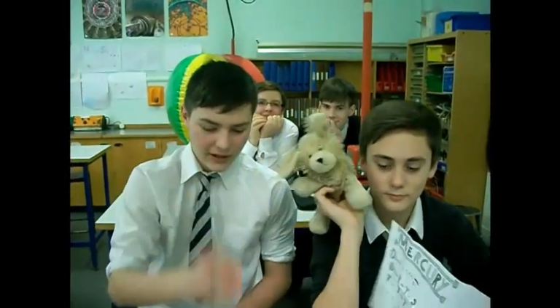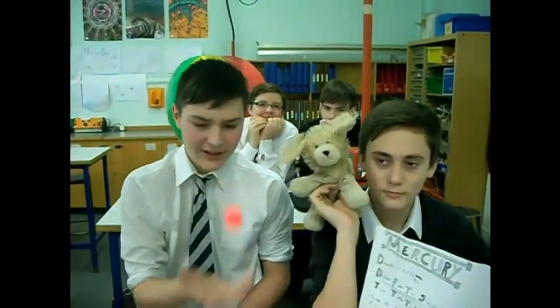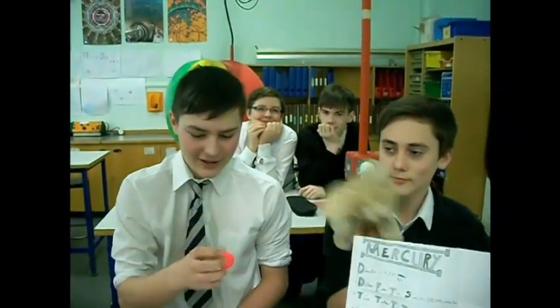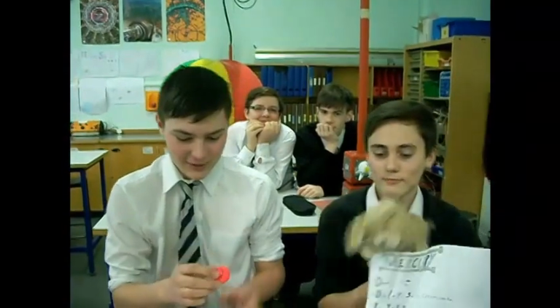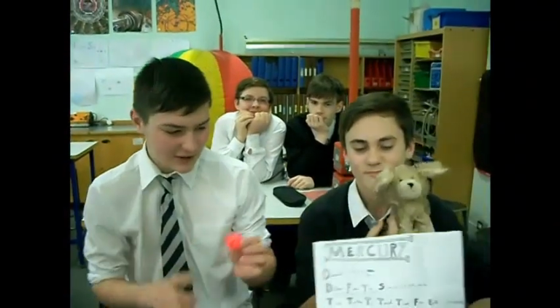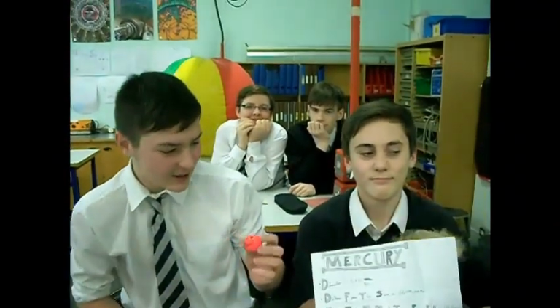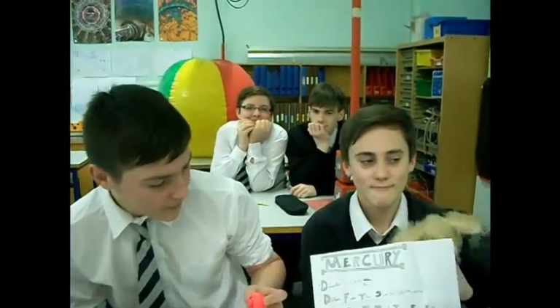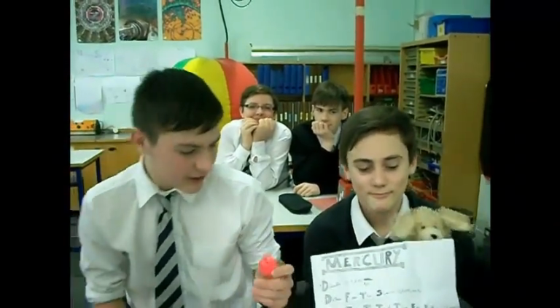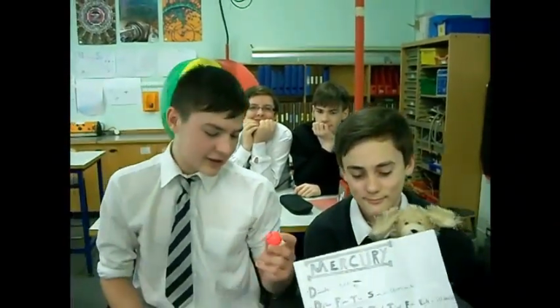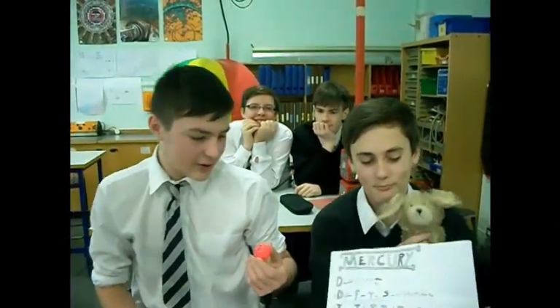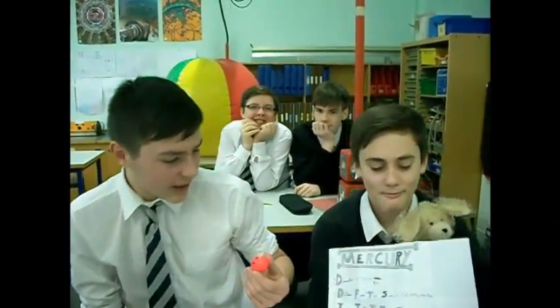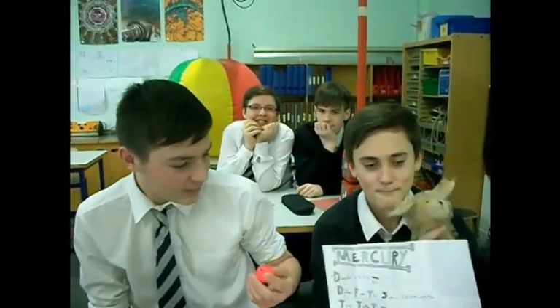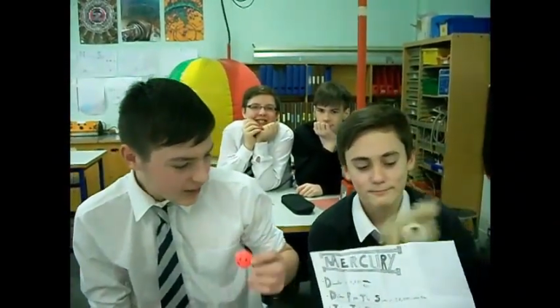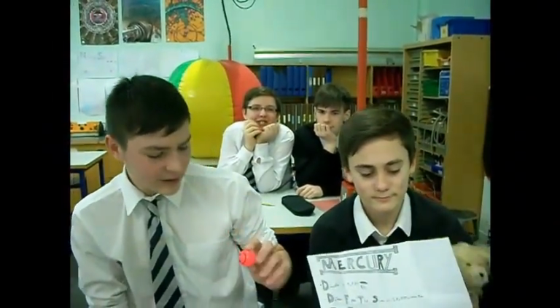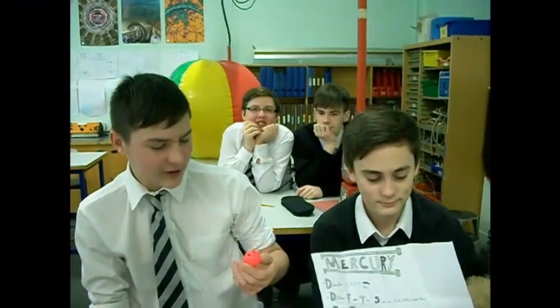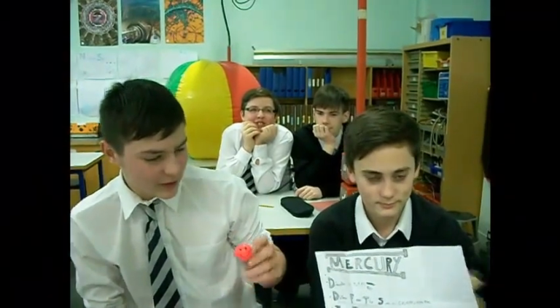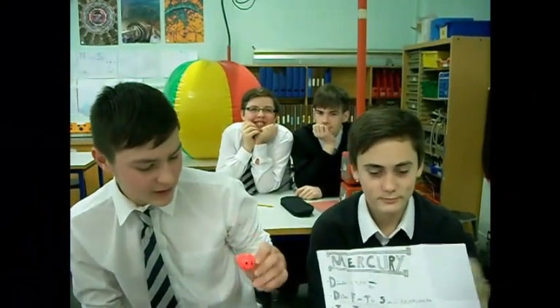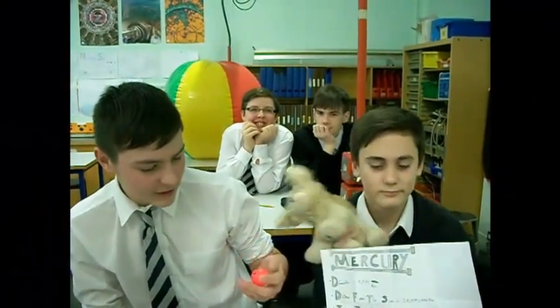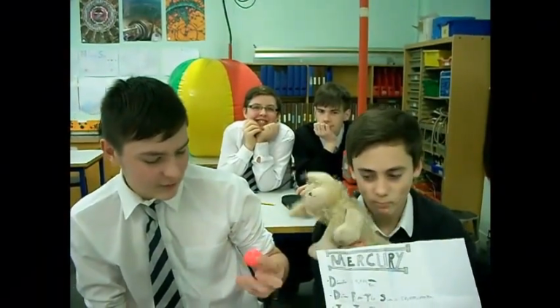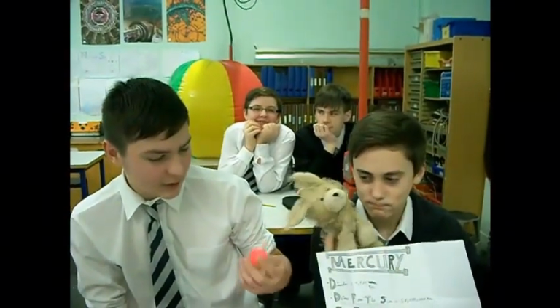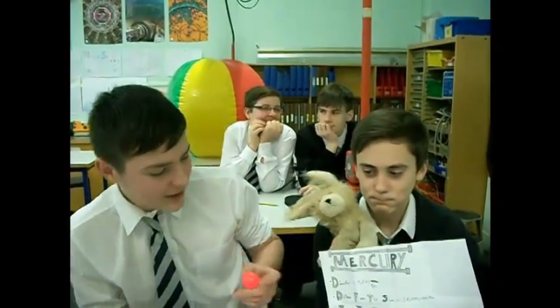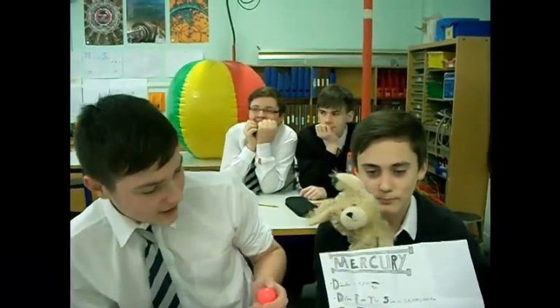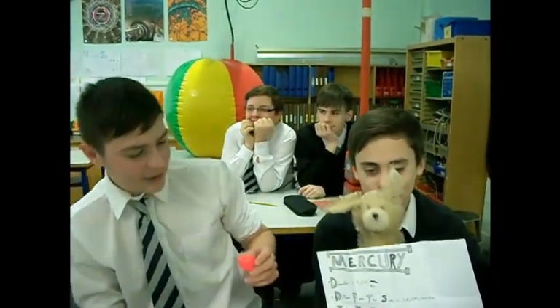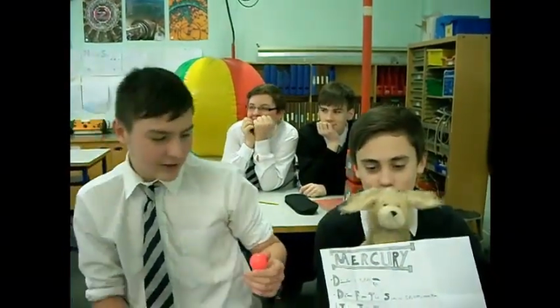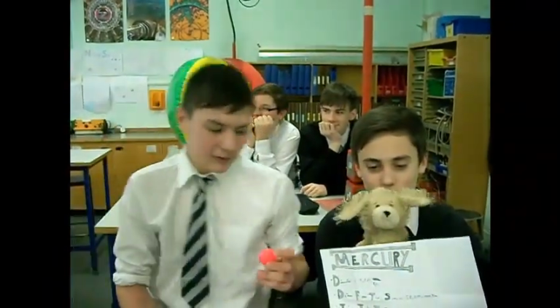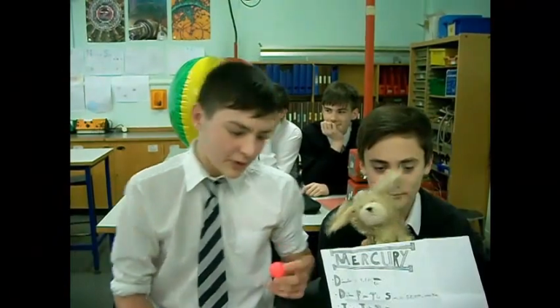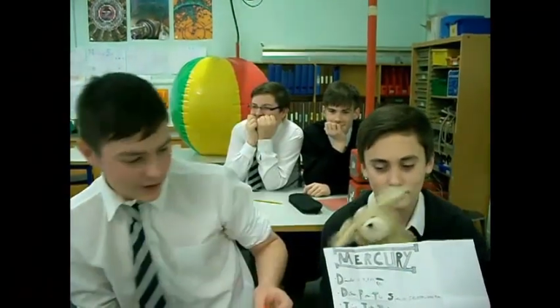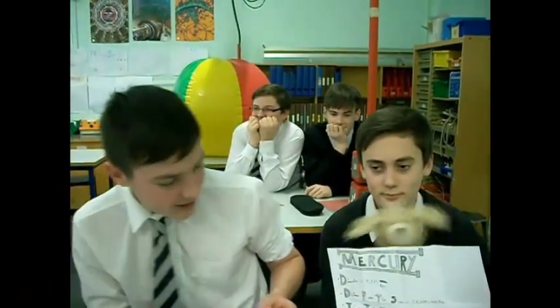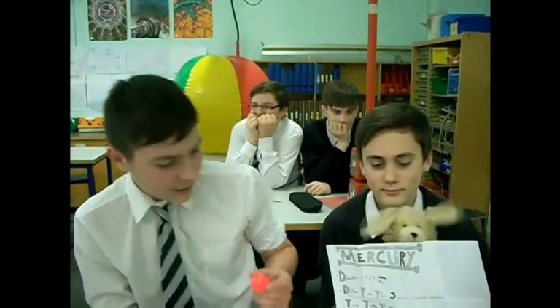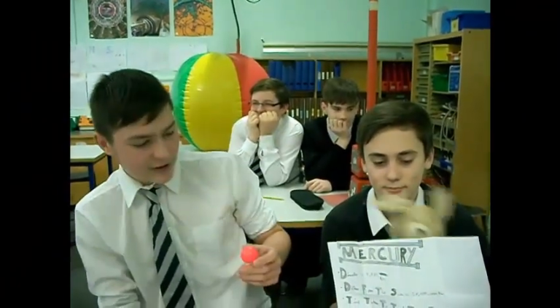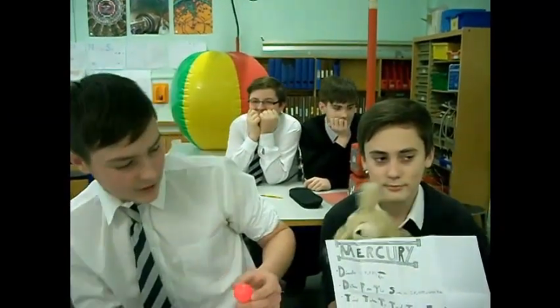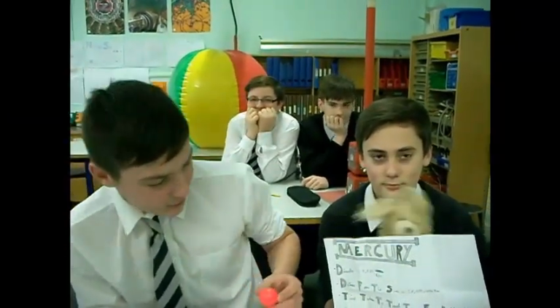This is Mercury. Because of the scale that we've done, compared to the sun, Mercury would be the size of a bouncy ball. The real diameter of Mercury is 4,880 kilometres.